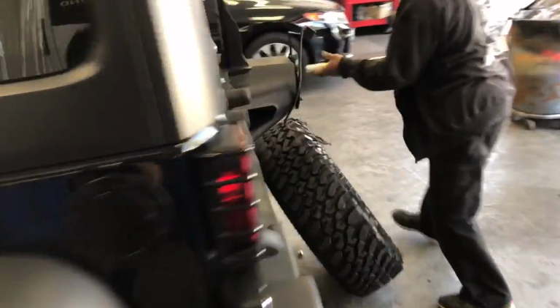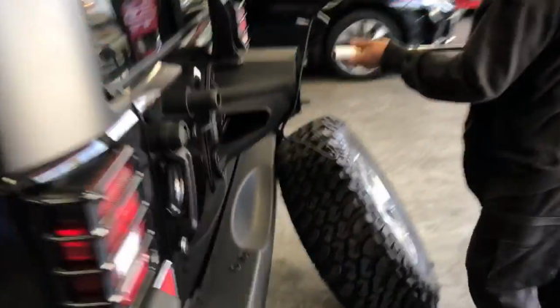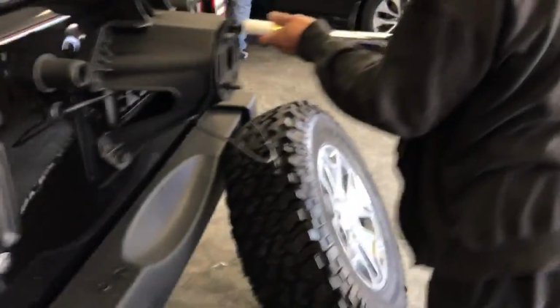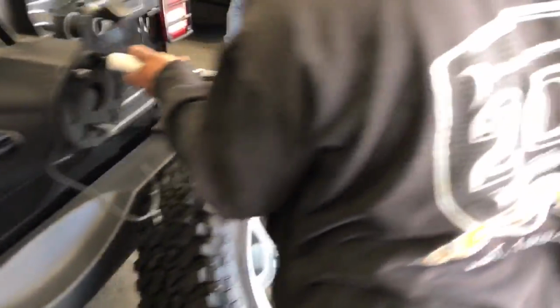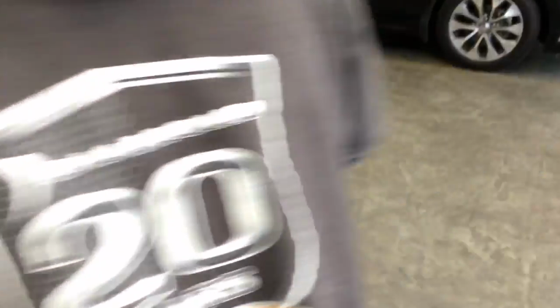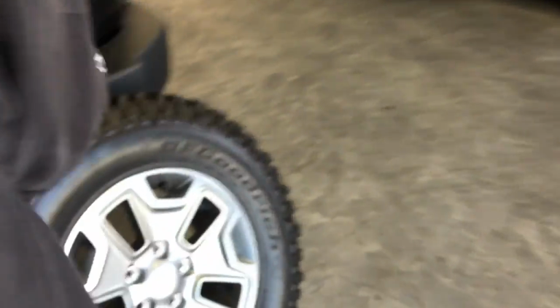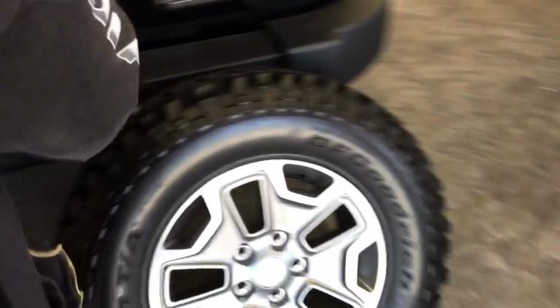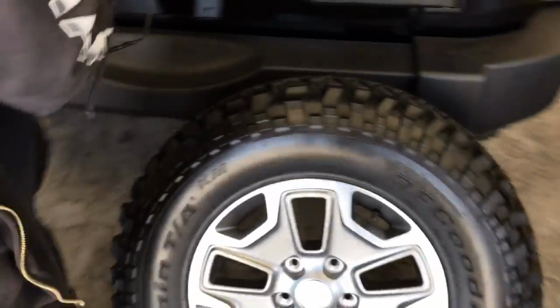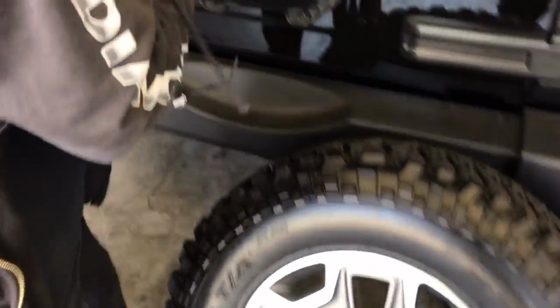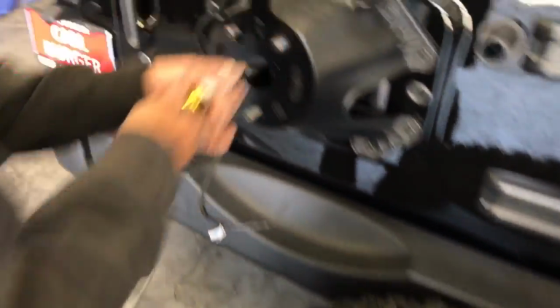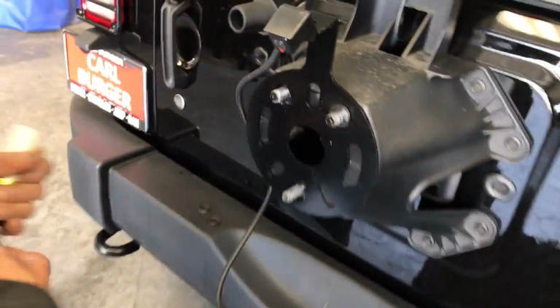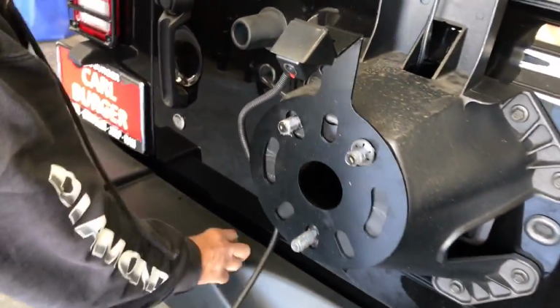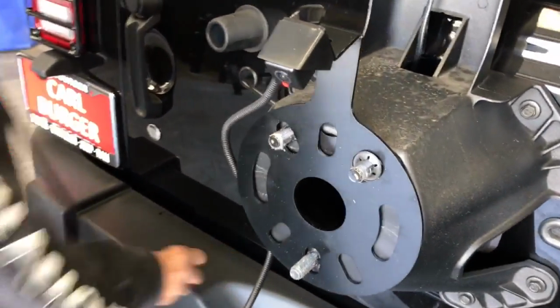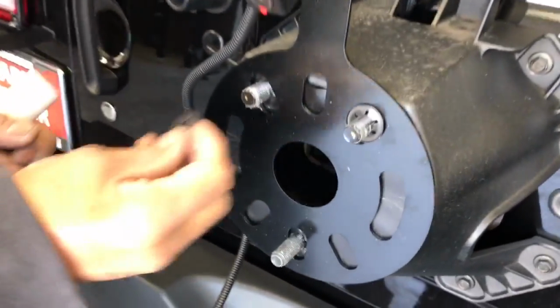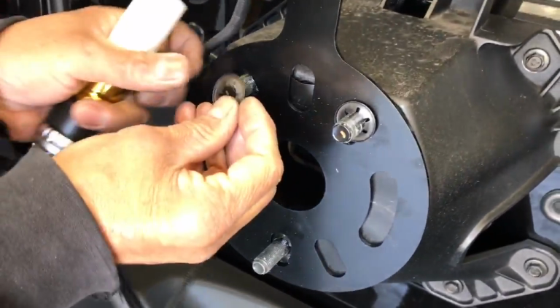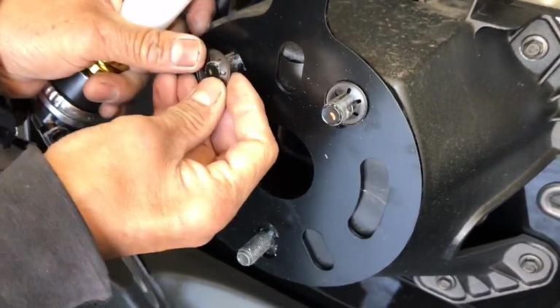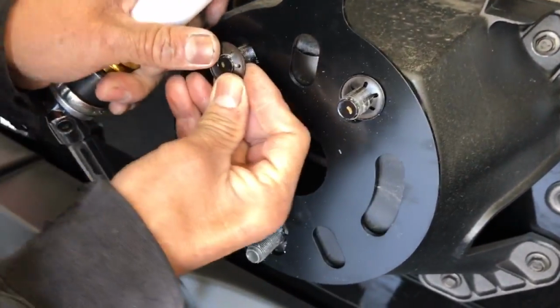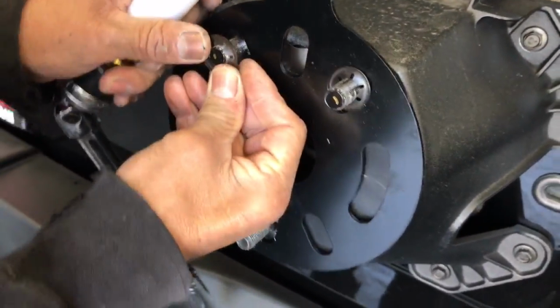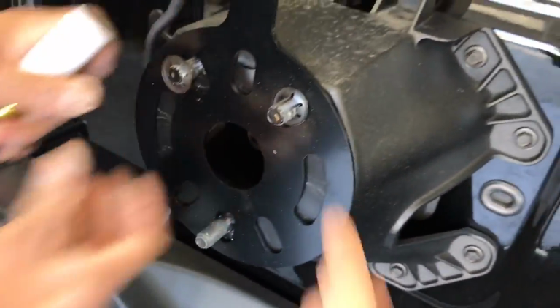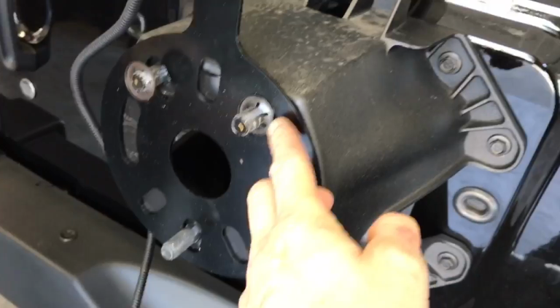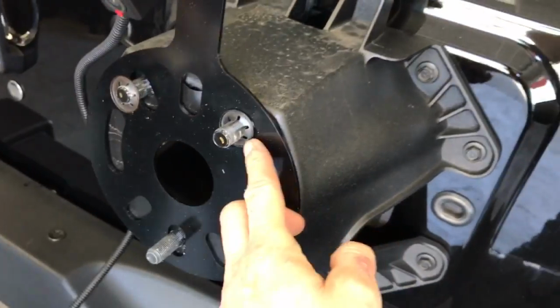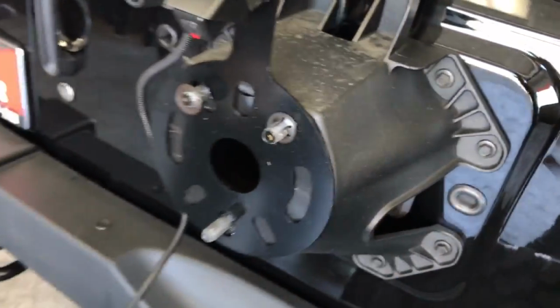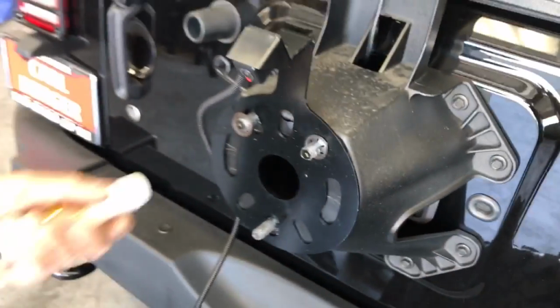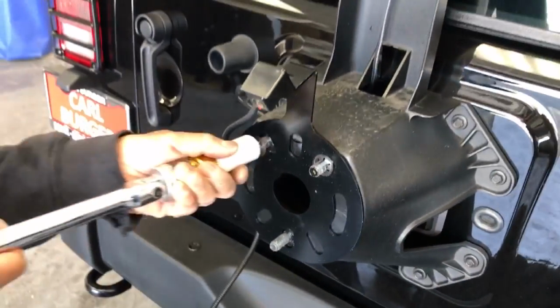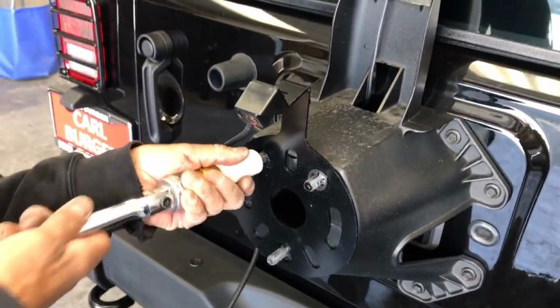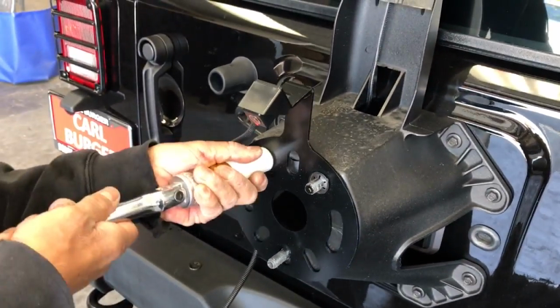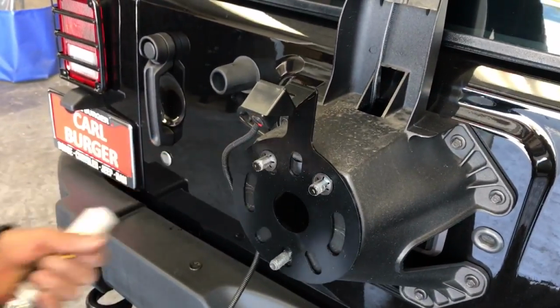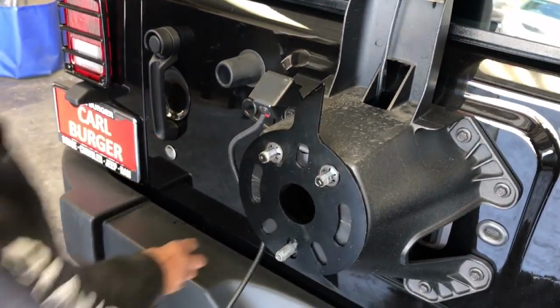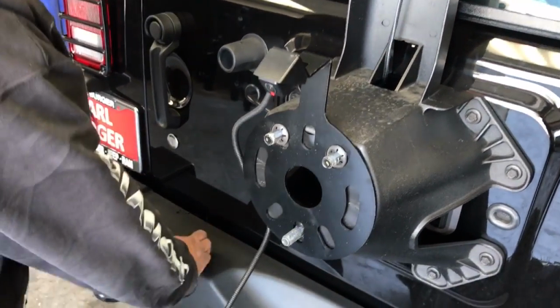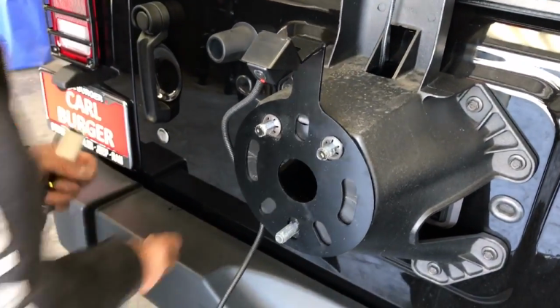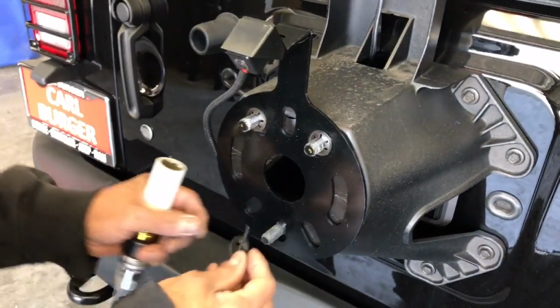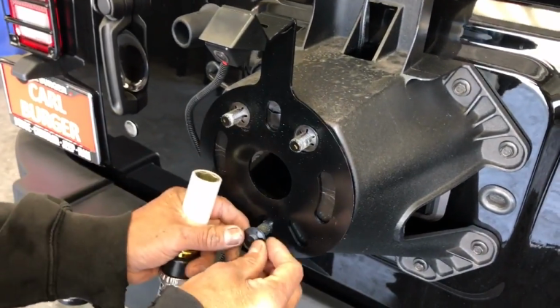So we have the stock tire off right now. The bracket goes on to the stock bolts. Comes with little retainers so it doesn't move around while you're about to put the spare back on.